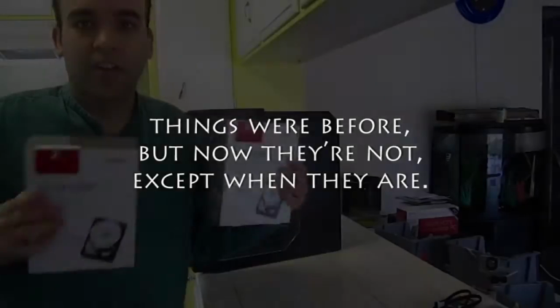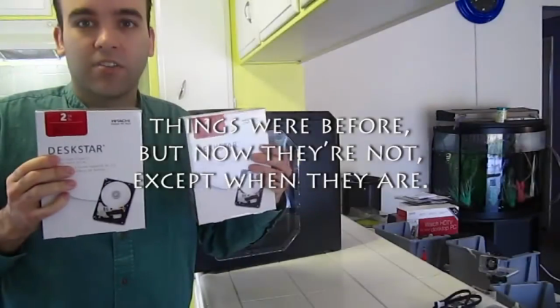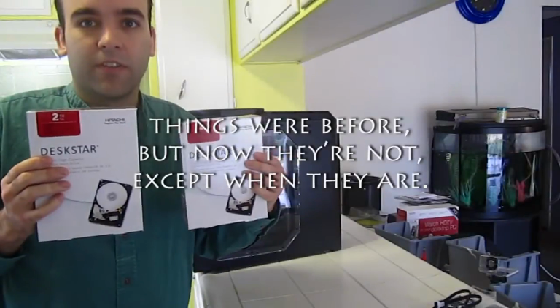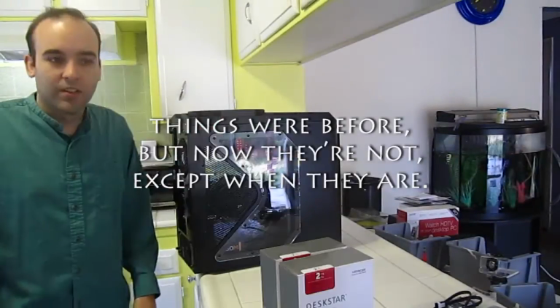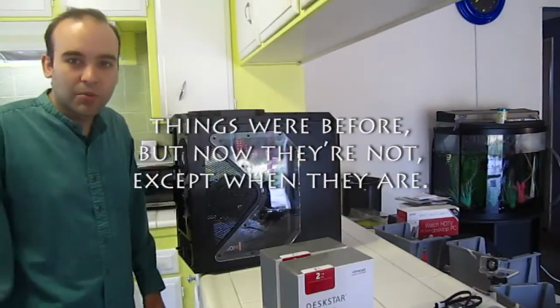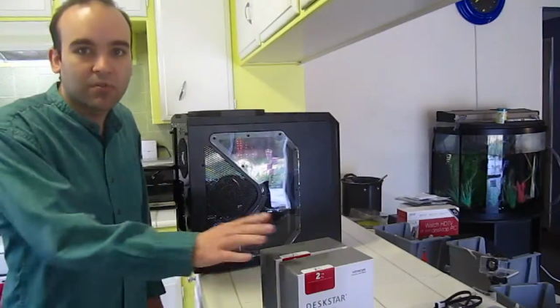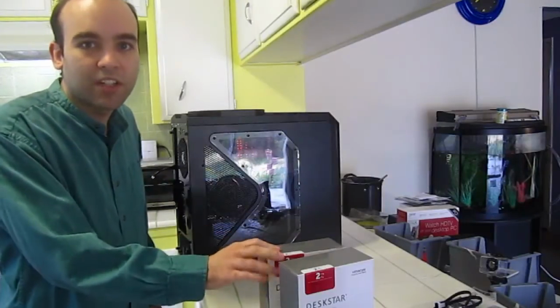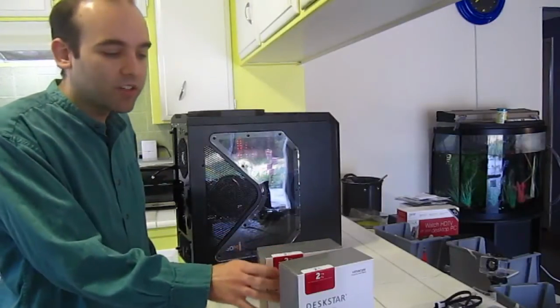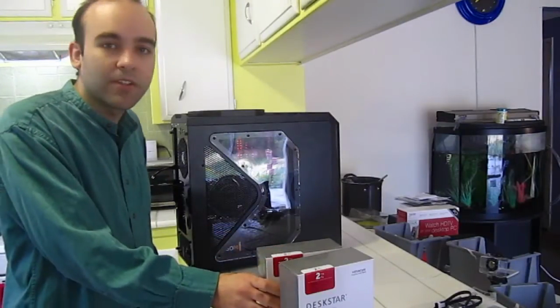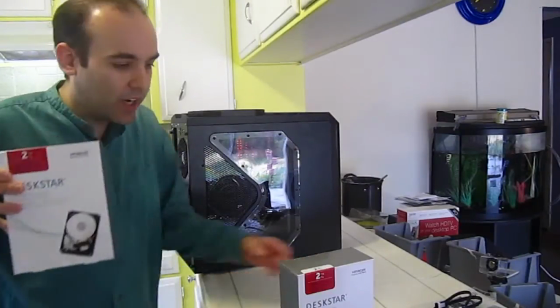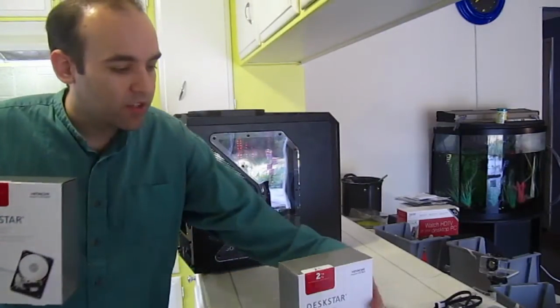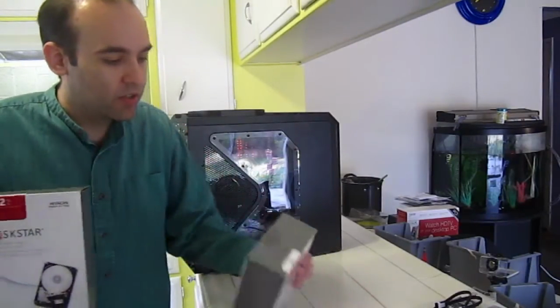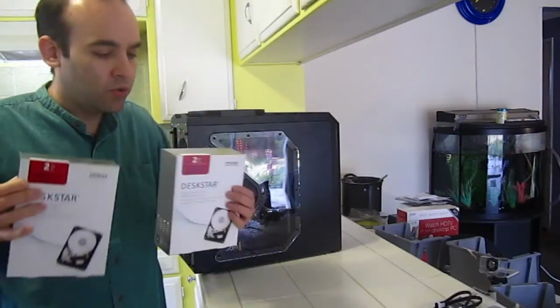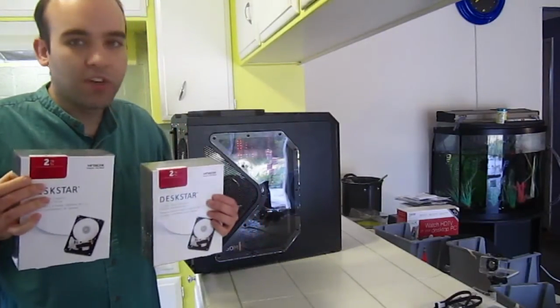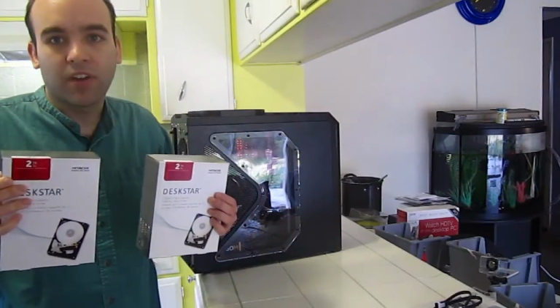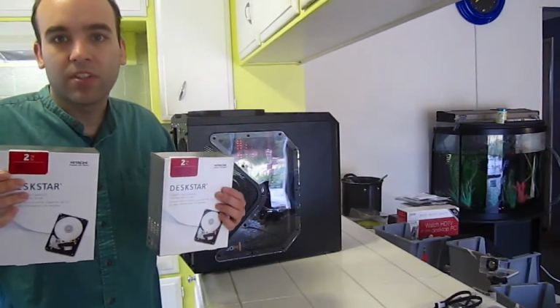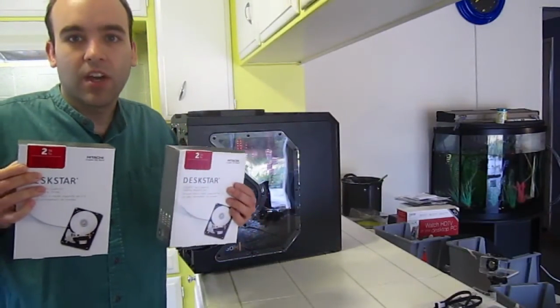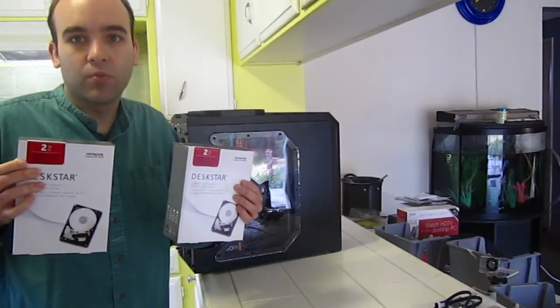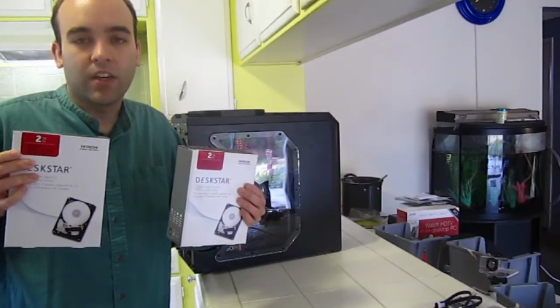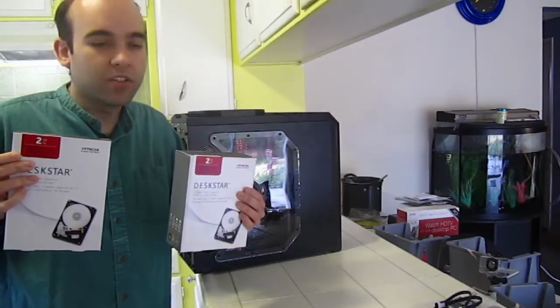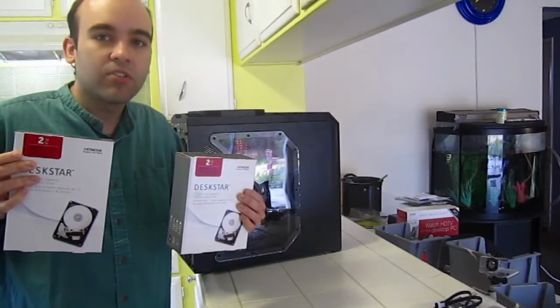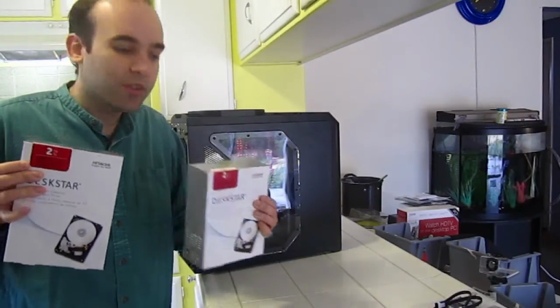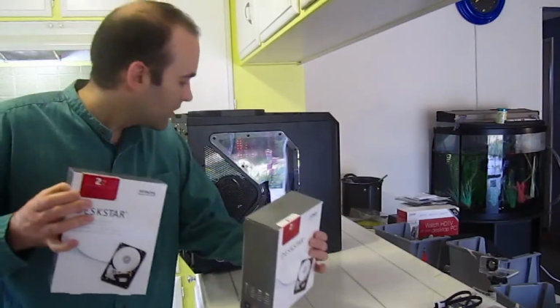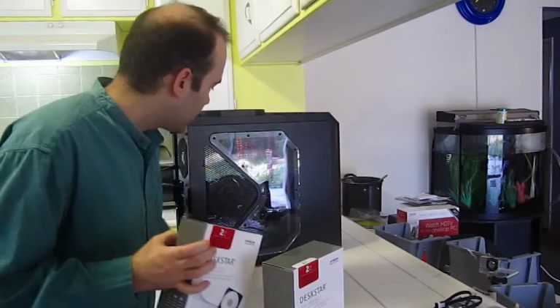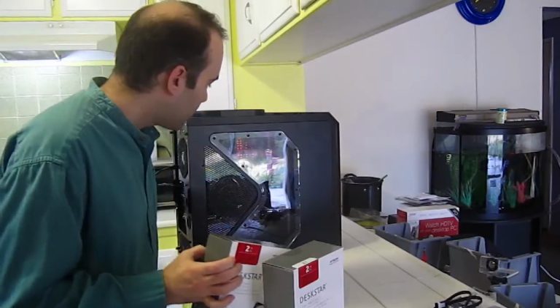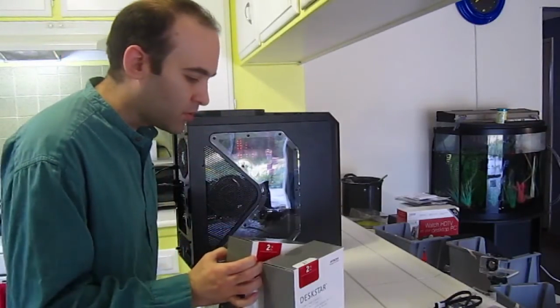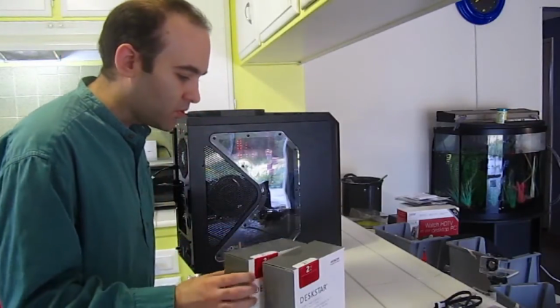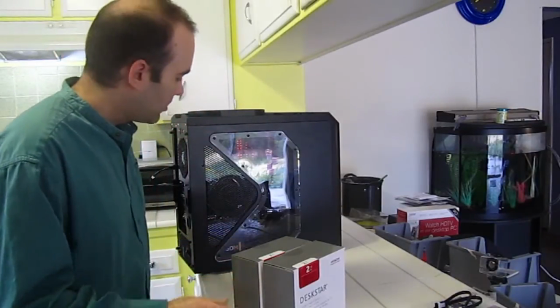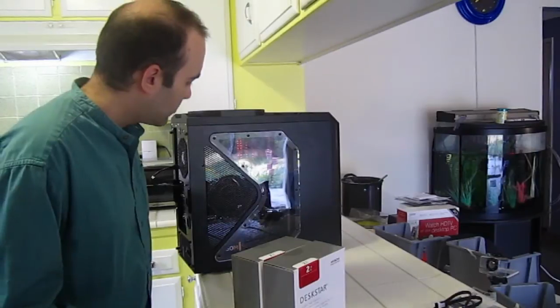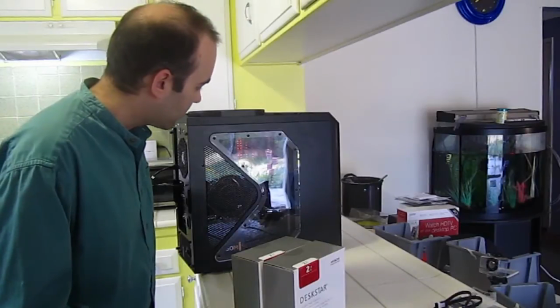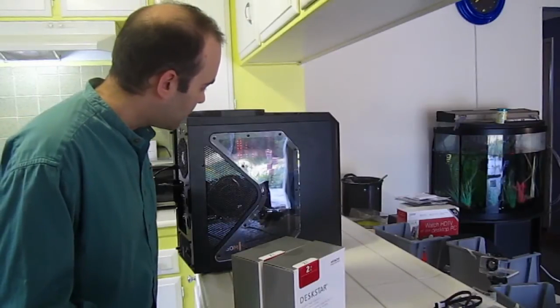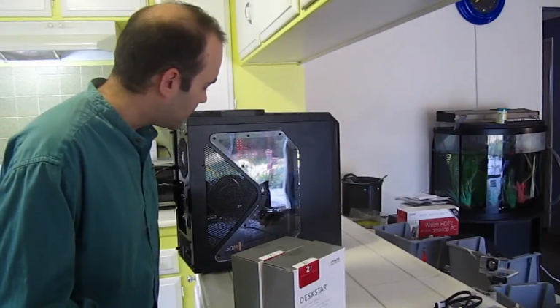Hard drives. It's time to install my secondary hard drives. I got two 2TB drives and I want to make a redundant array with them. The motherboard is supposed to support RAID by itself.